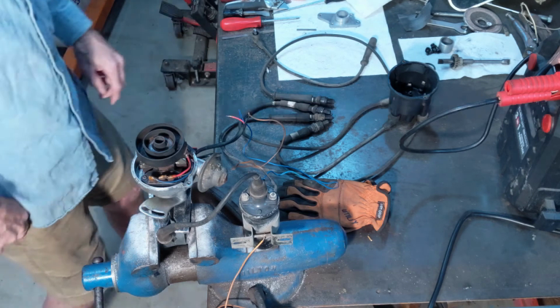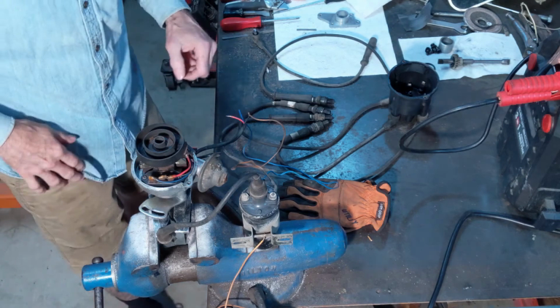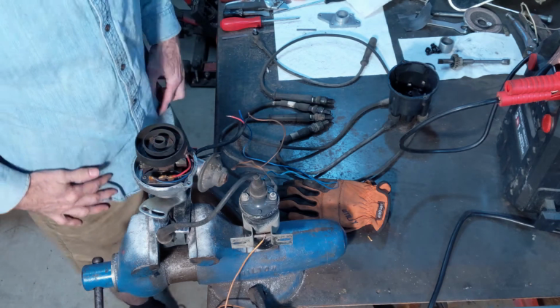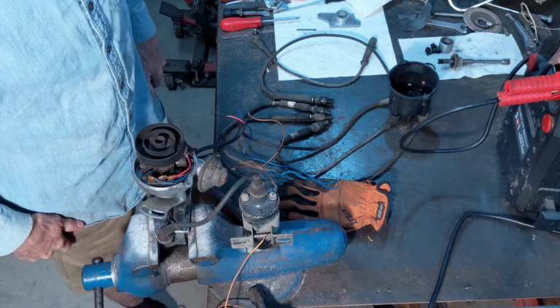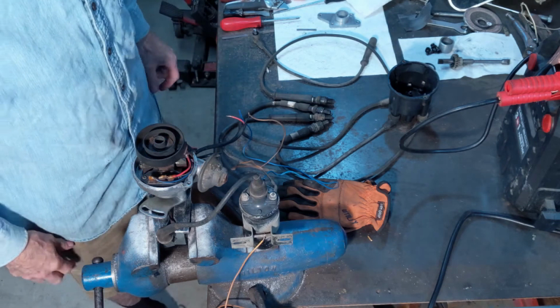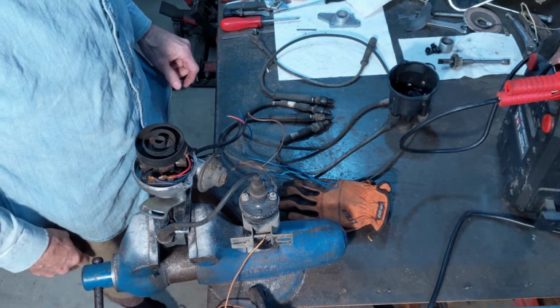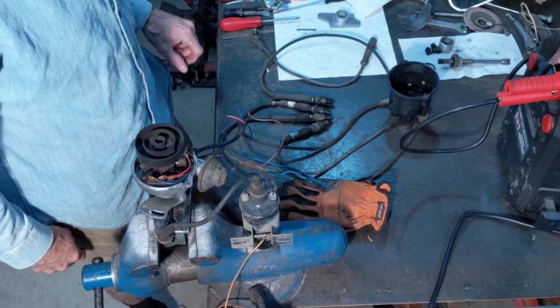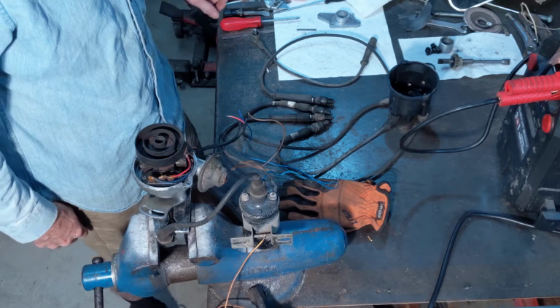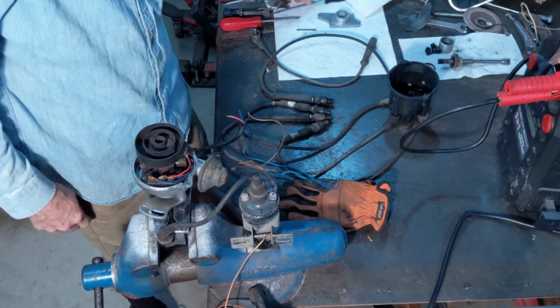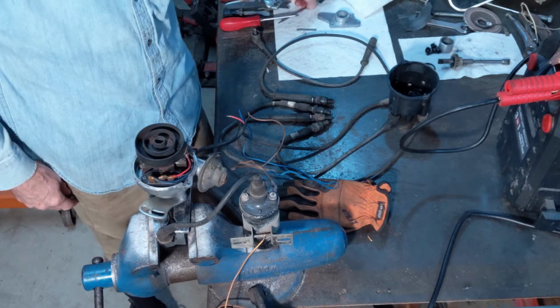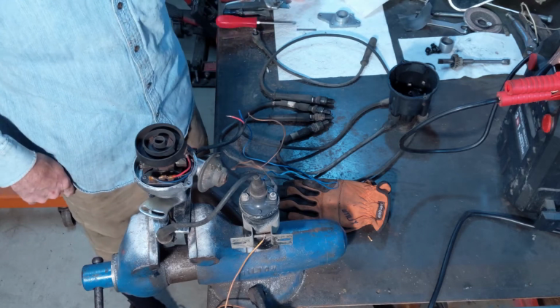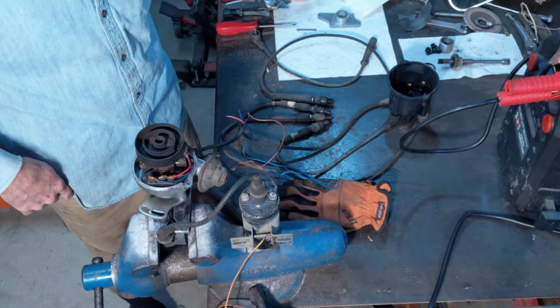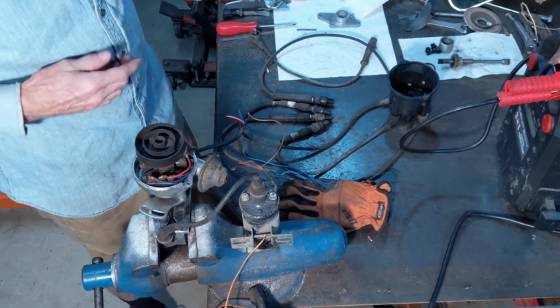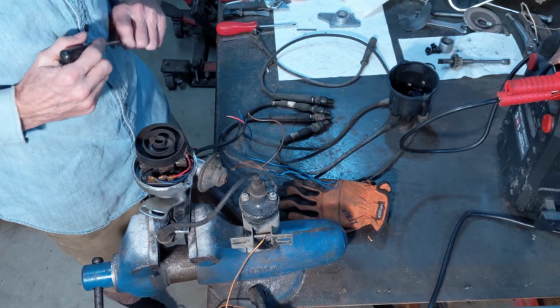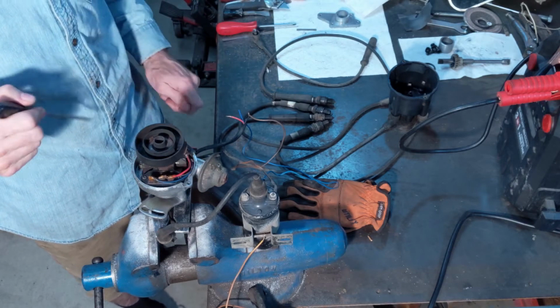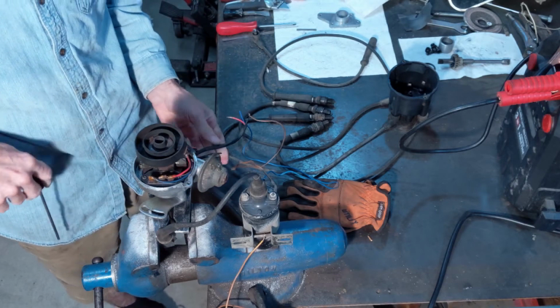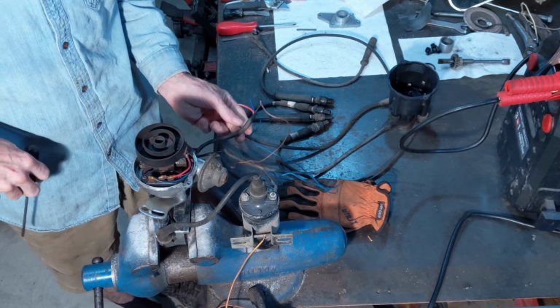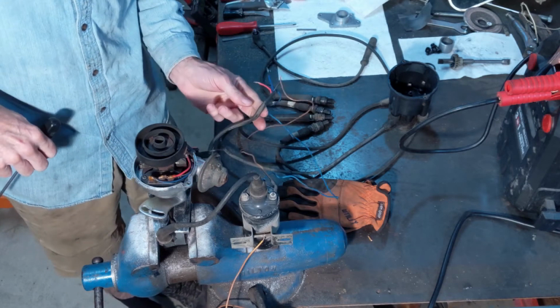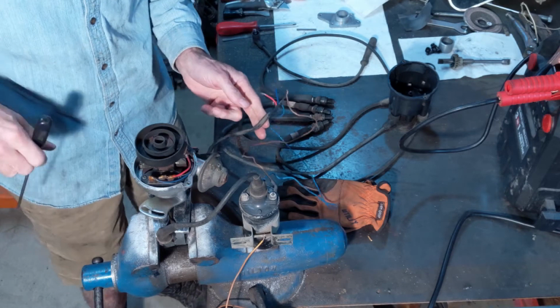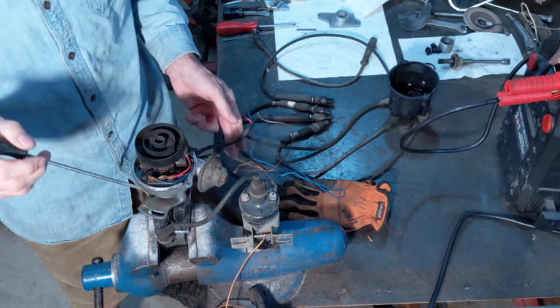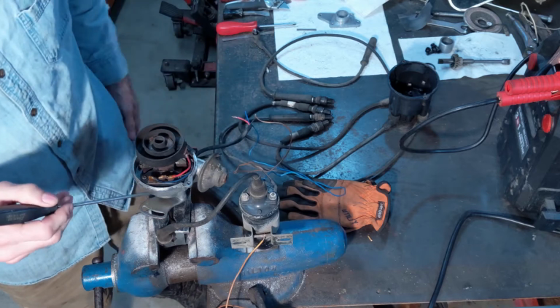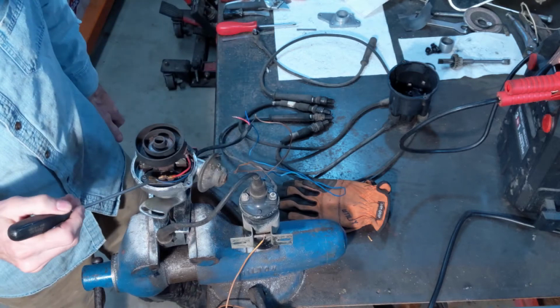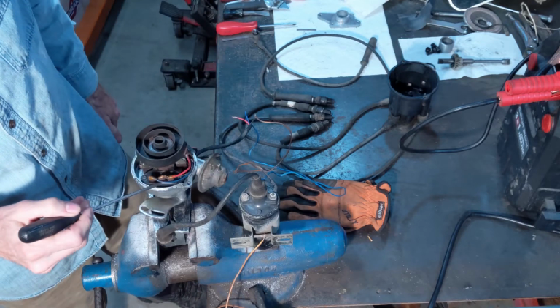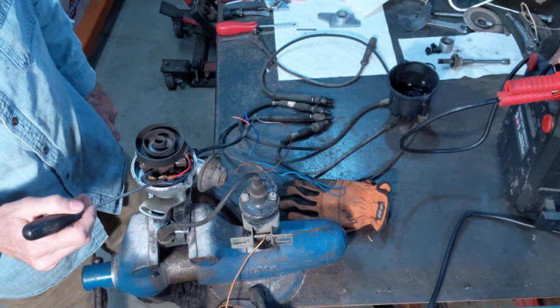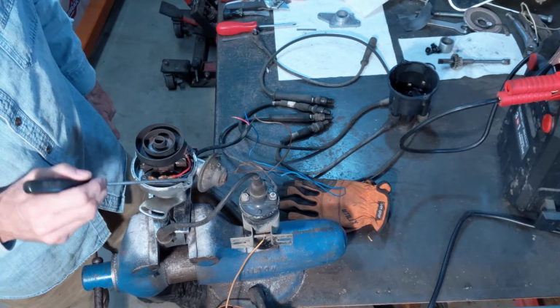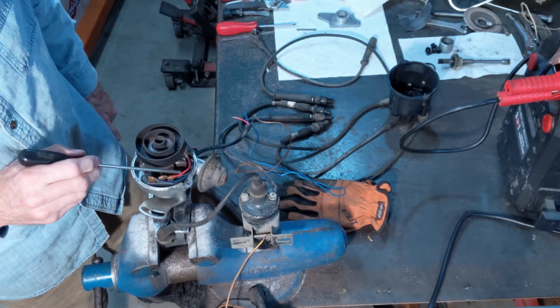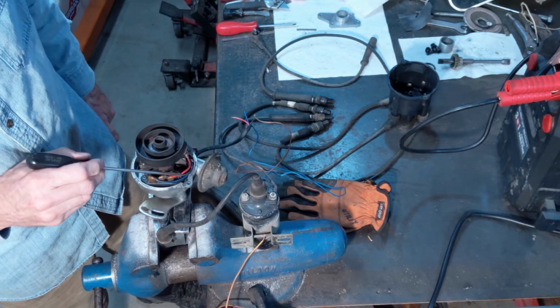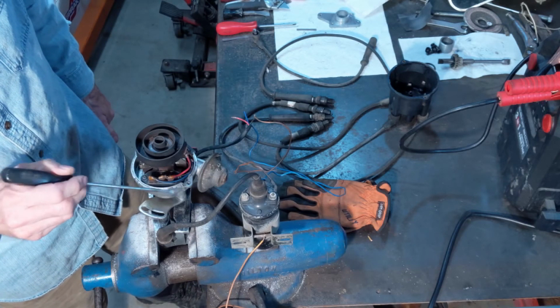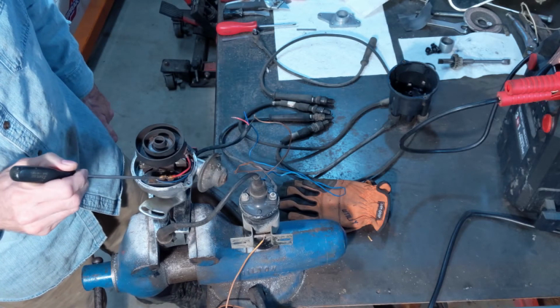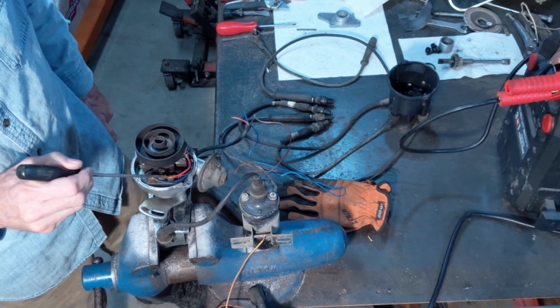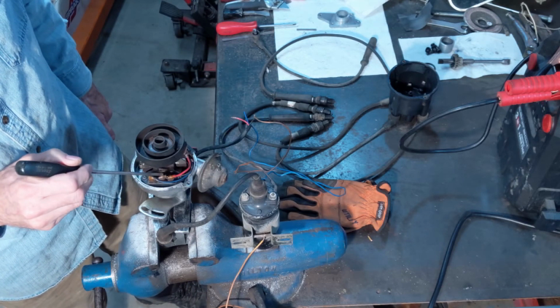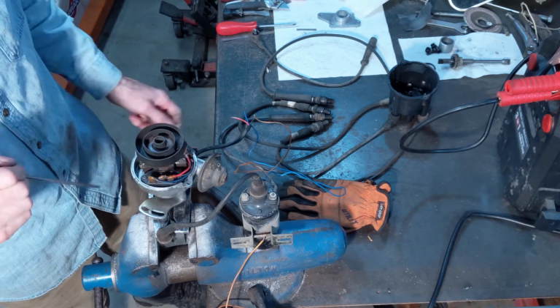As a follow-up to the last video, I've figured out how to wire everything up. So as you recall, there was a blue wire, a red wire, and in the middle a battery wire.